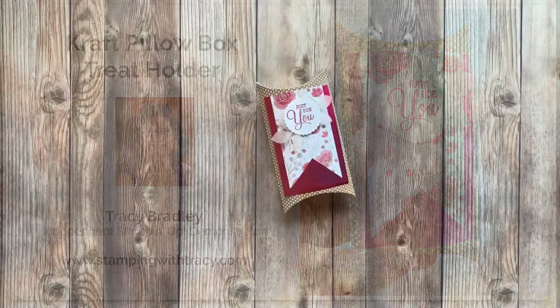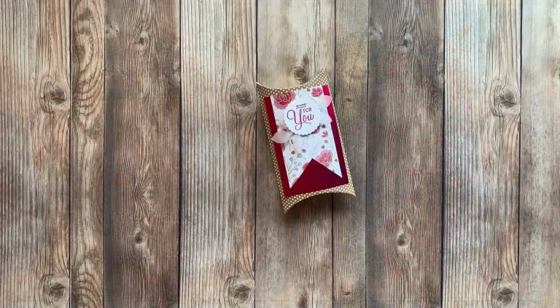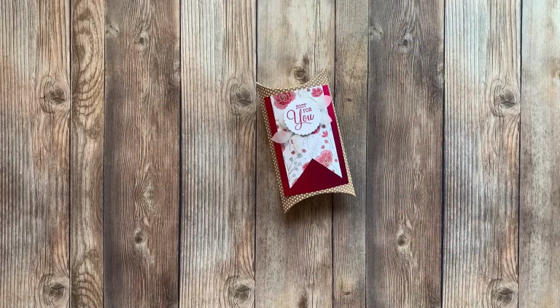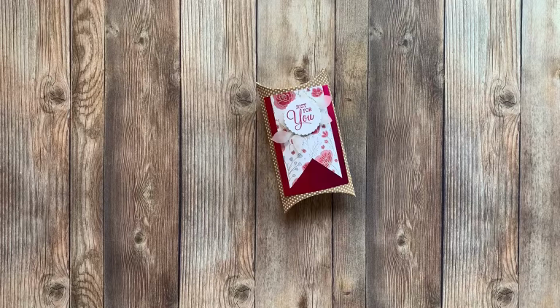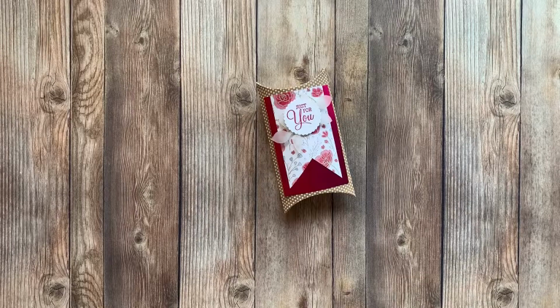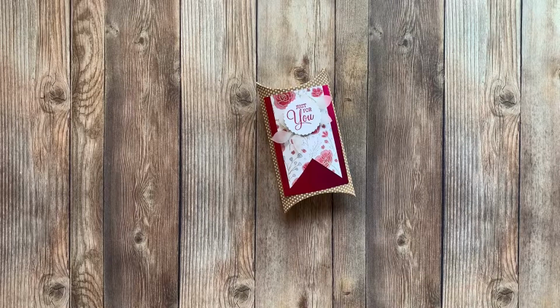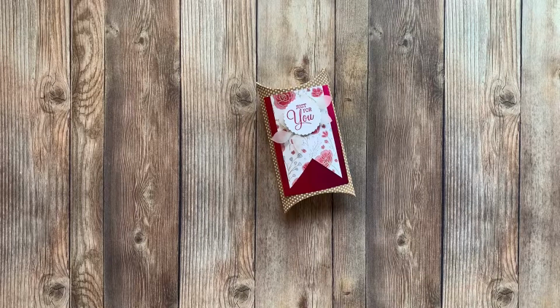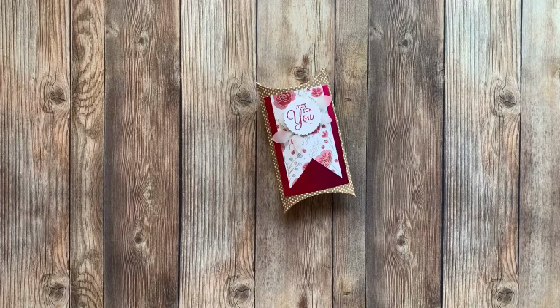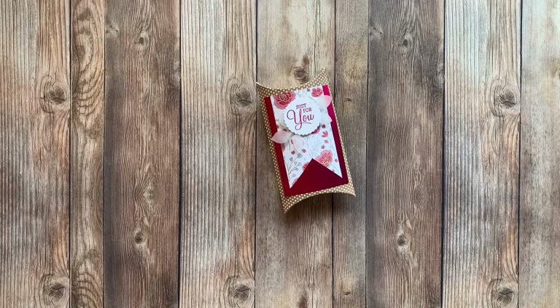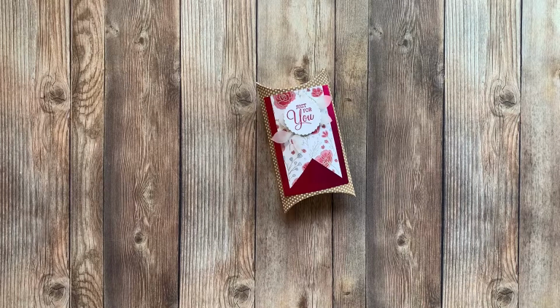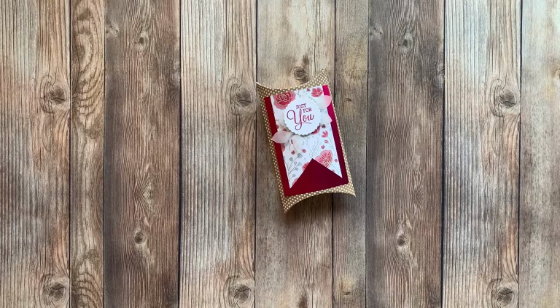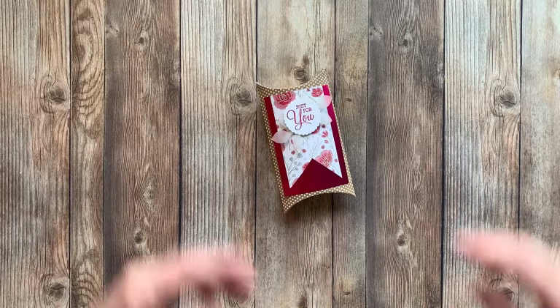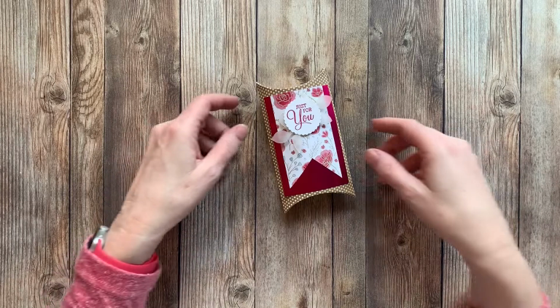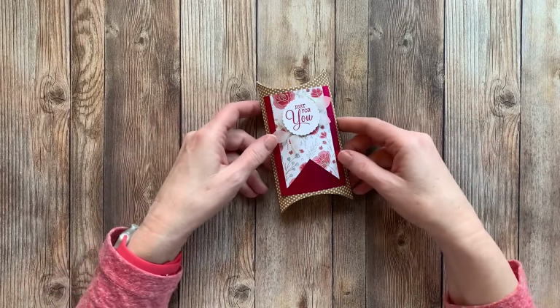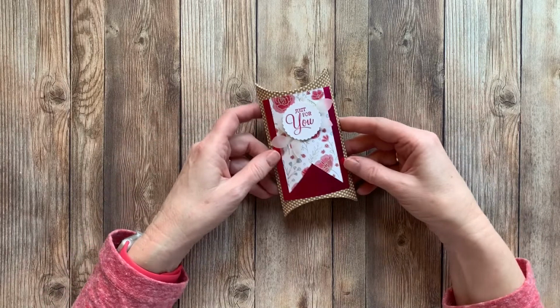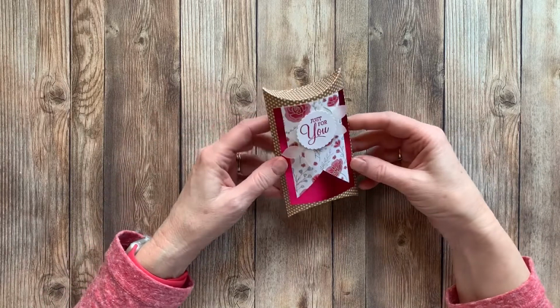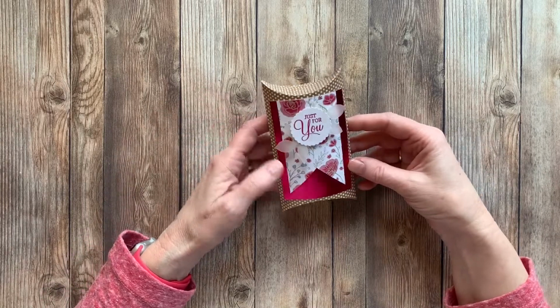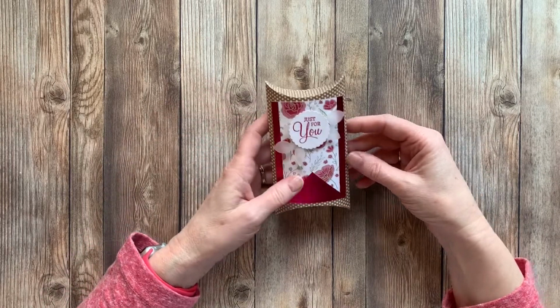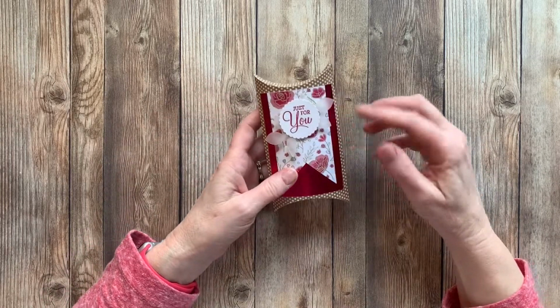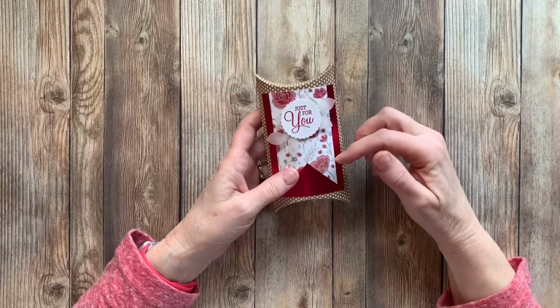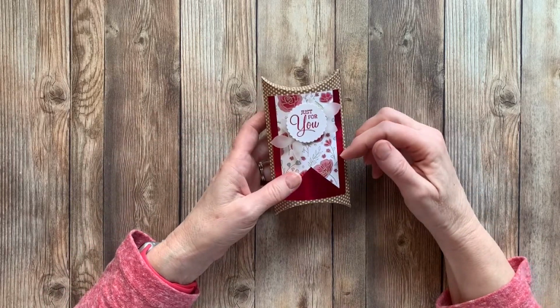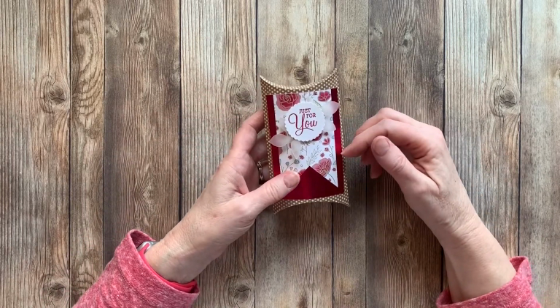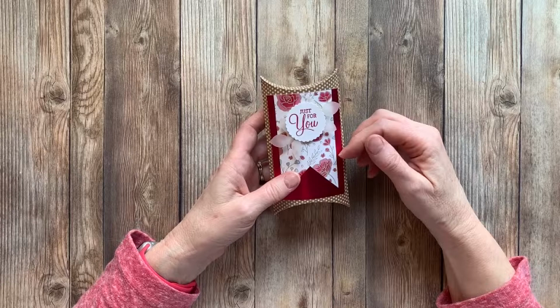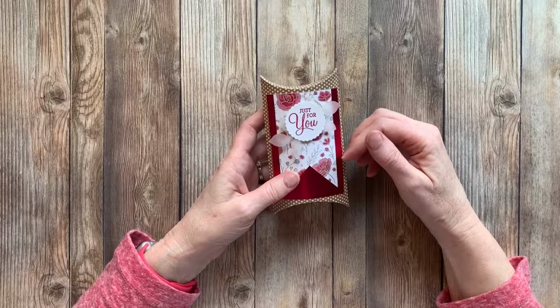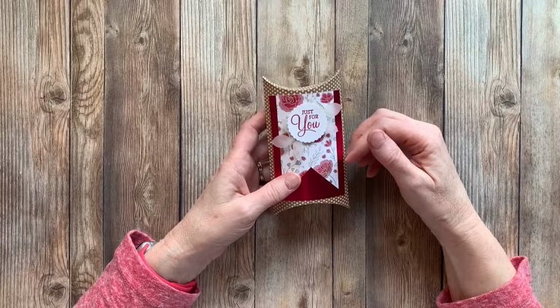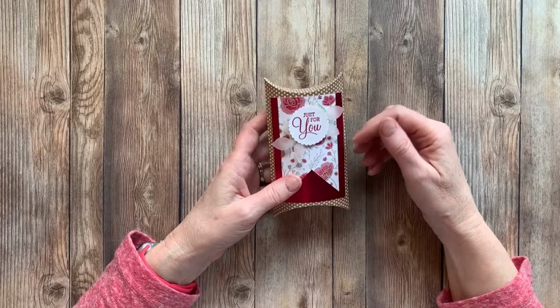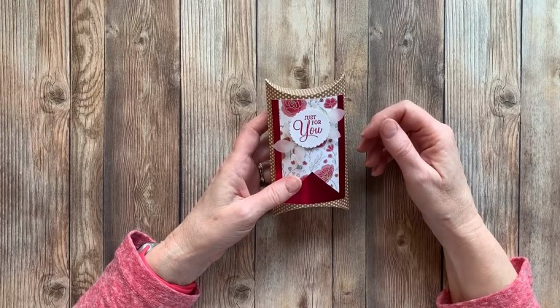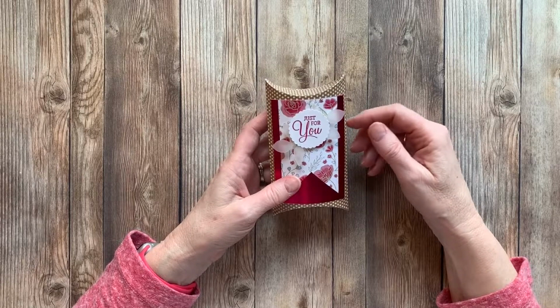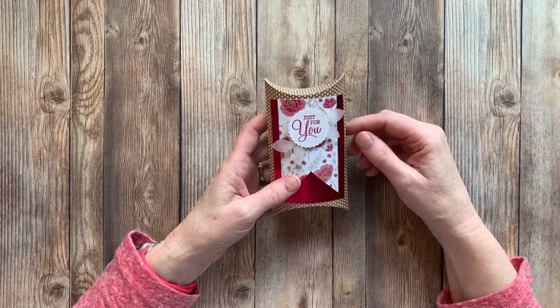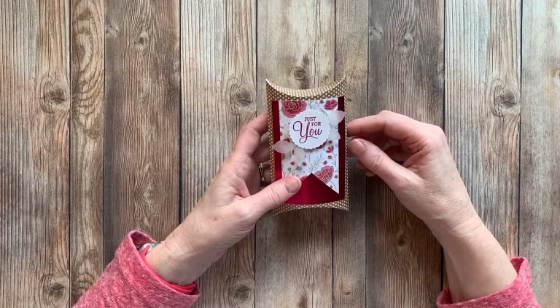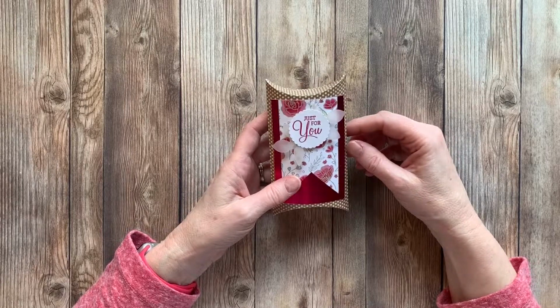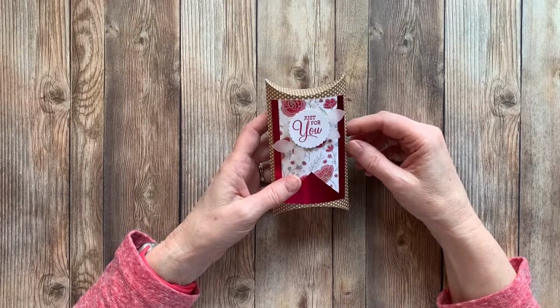Hi there and welcome. This is Tracy at StamperWithTracy.com and today we're going to make a very quick and easy project using our craft pillow boxes.